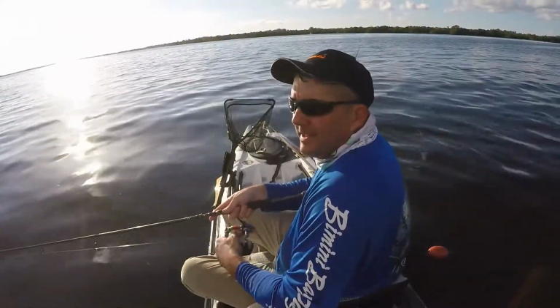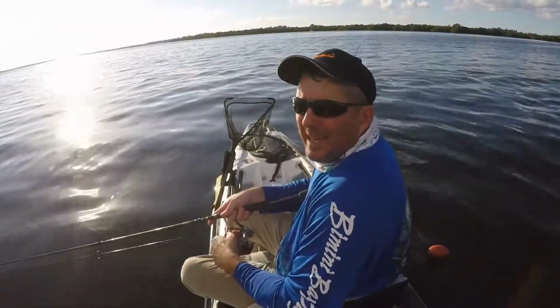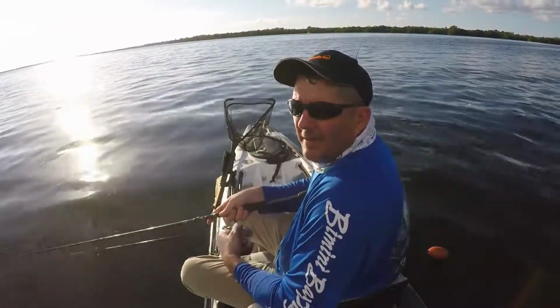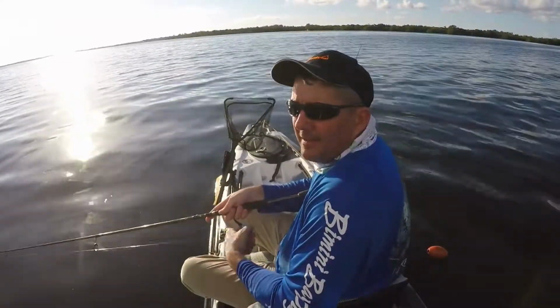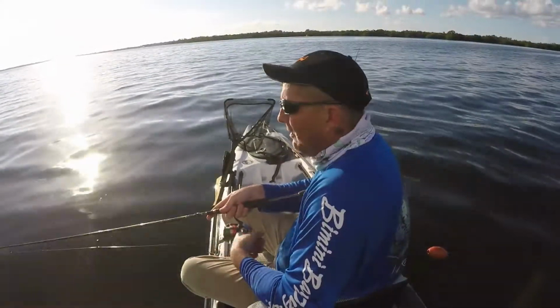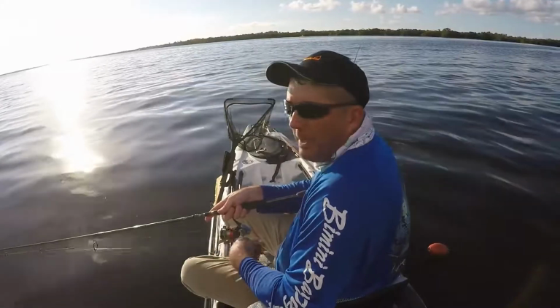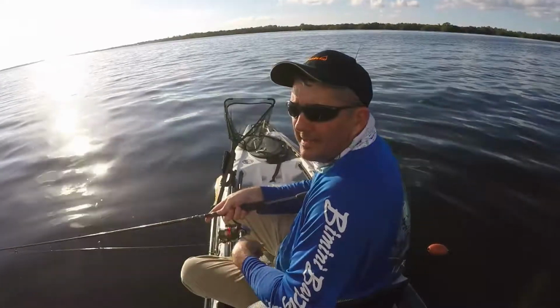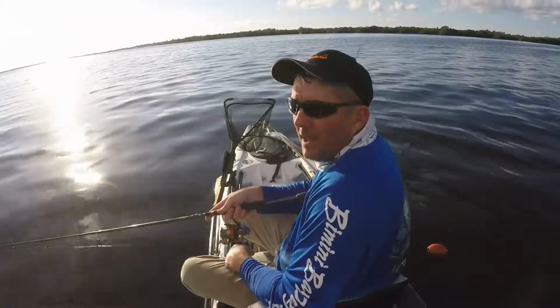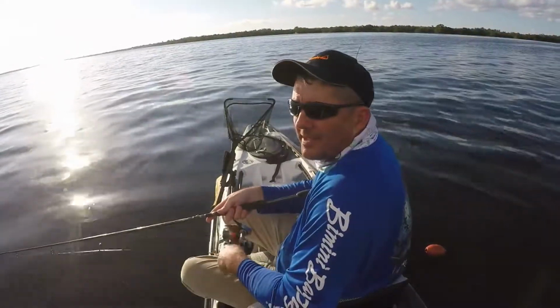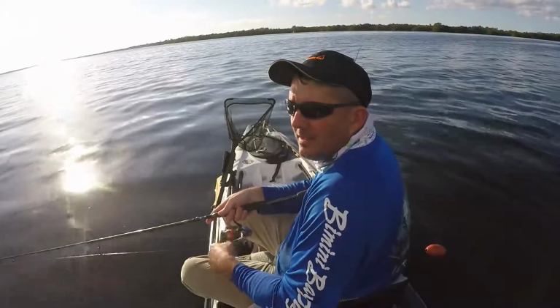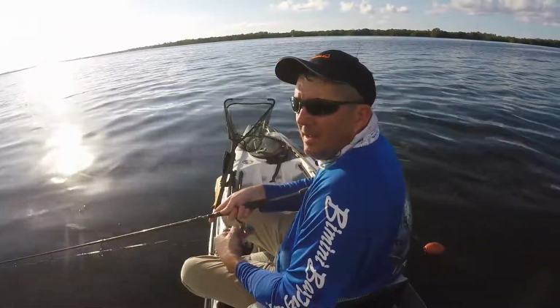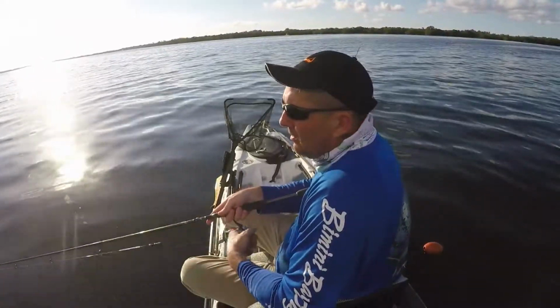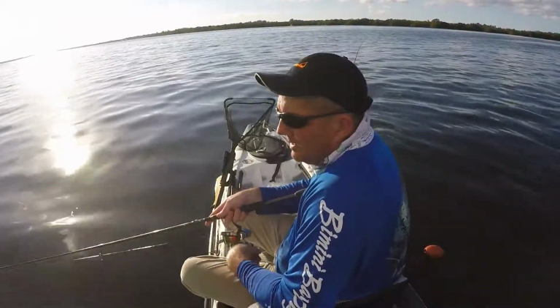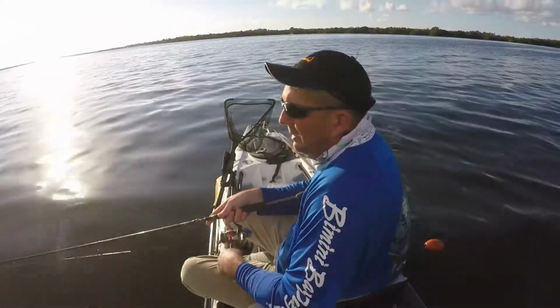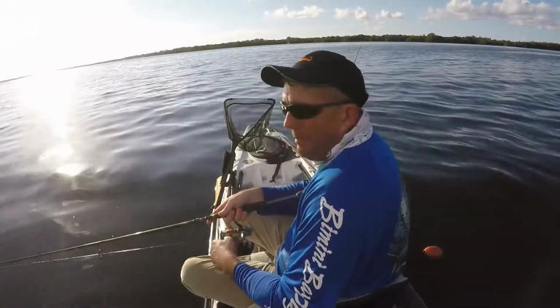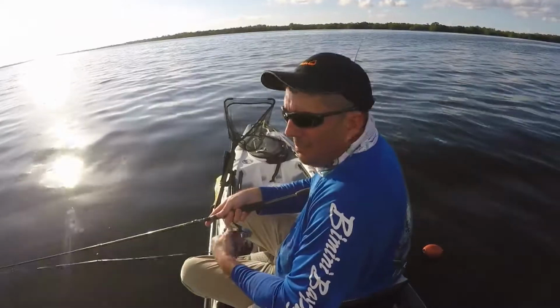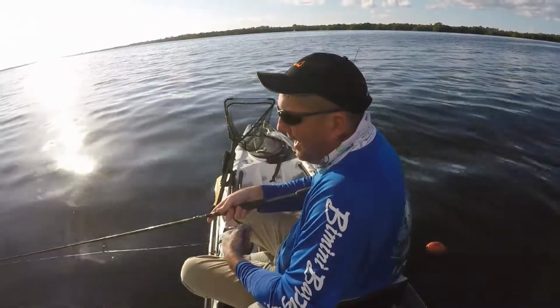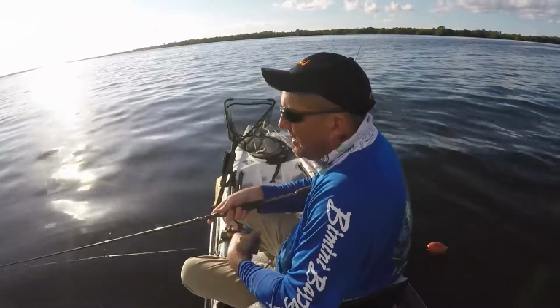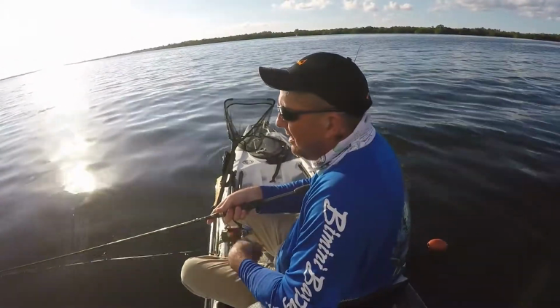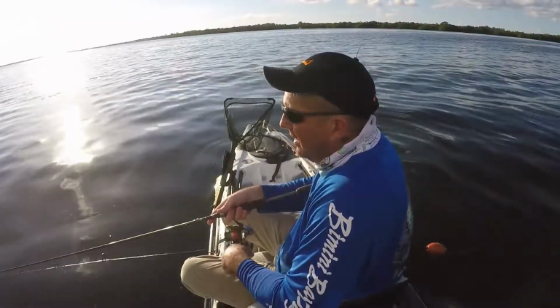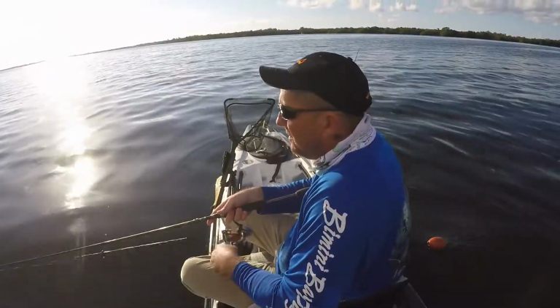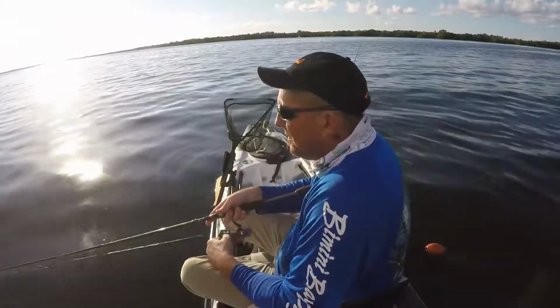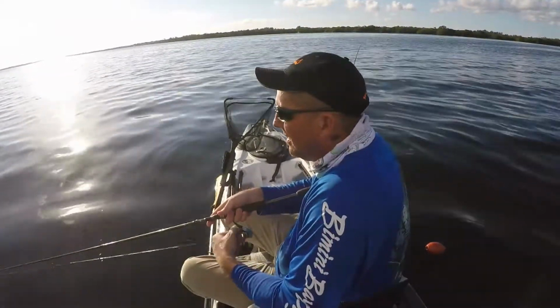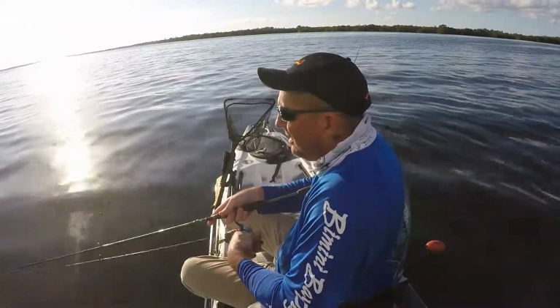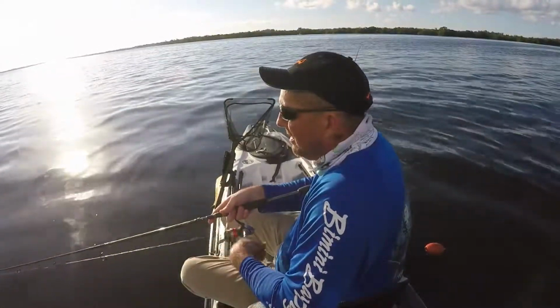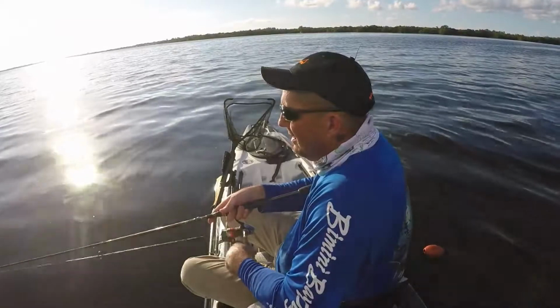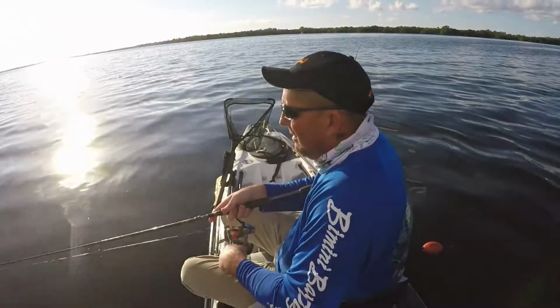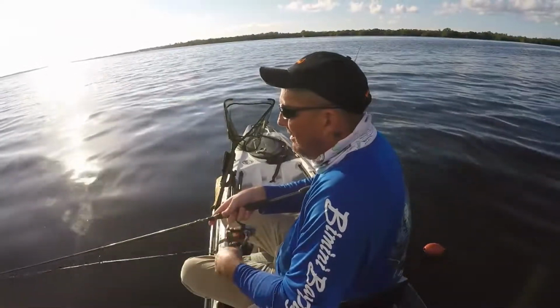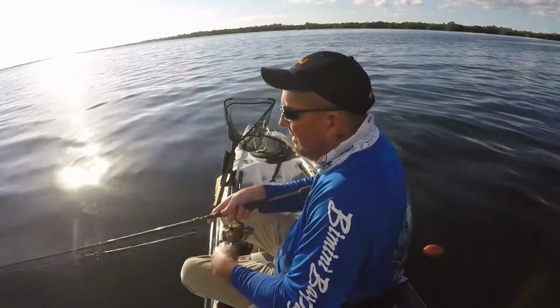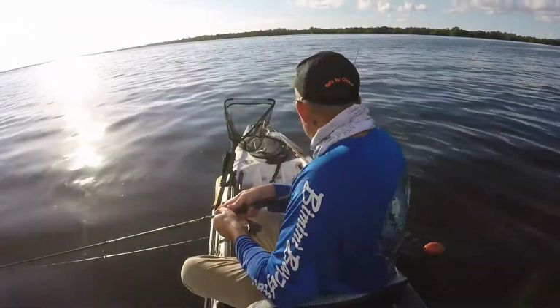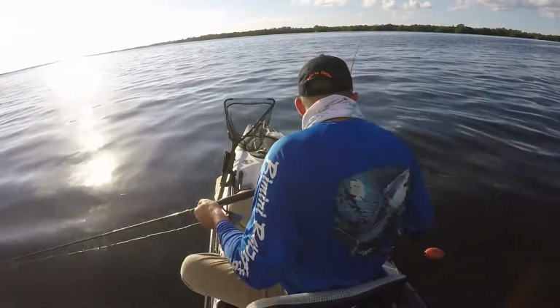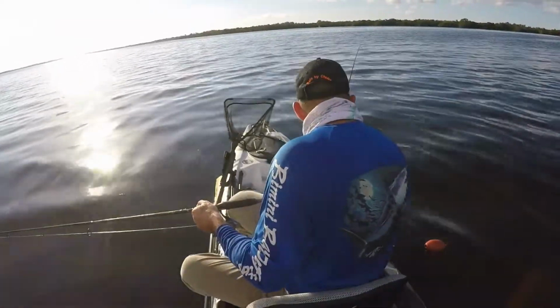It's super high tide right now, so I'm not really expecting to catch a lot of fish, because the water is just so deep. I'm in my spot that I like to fish. Let me reposition this.